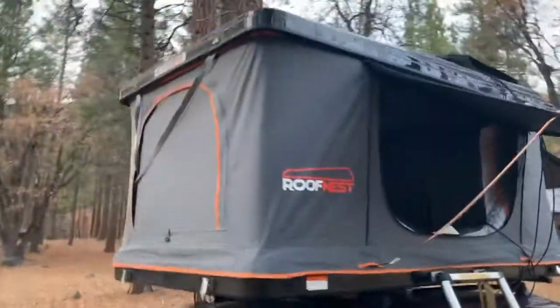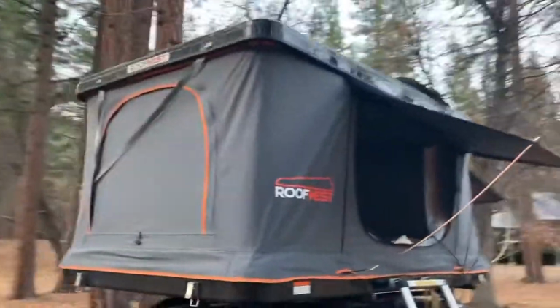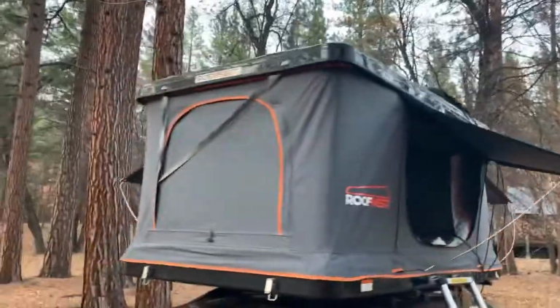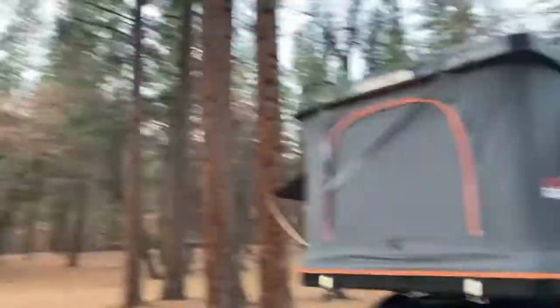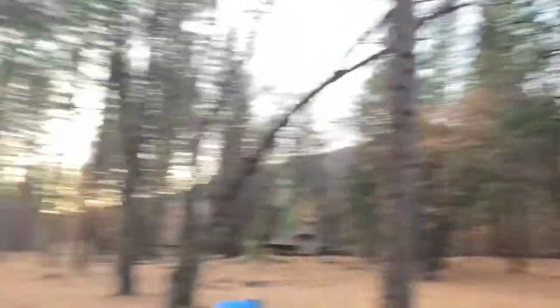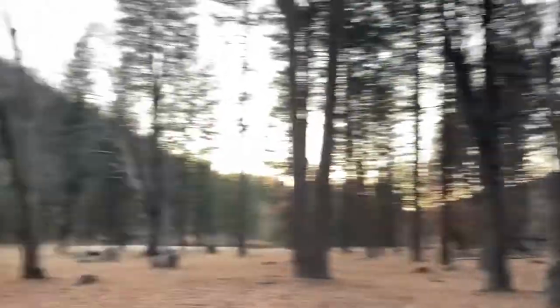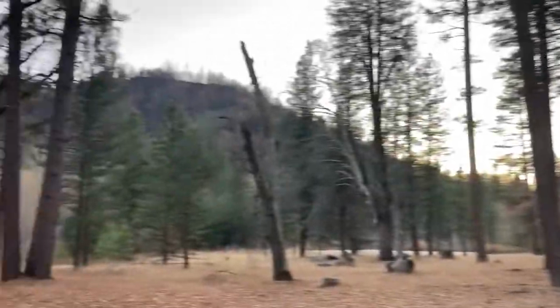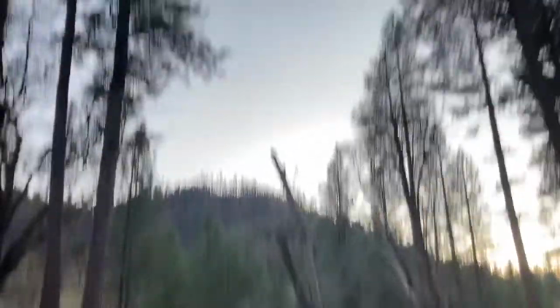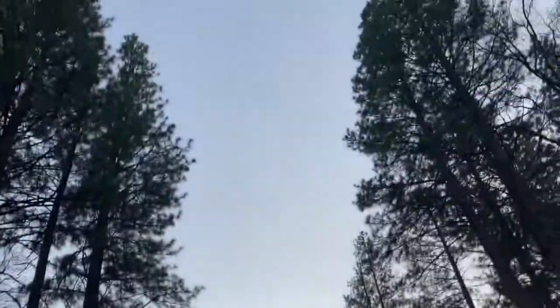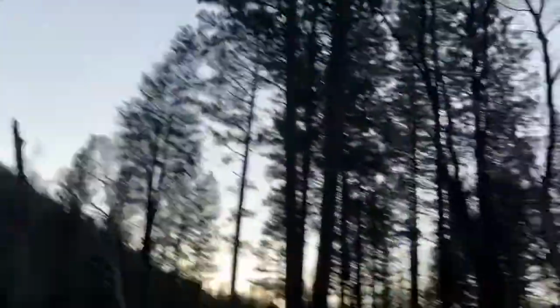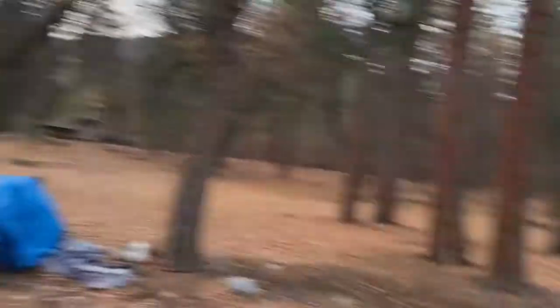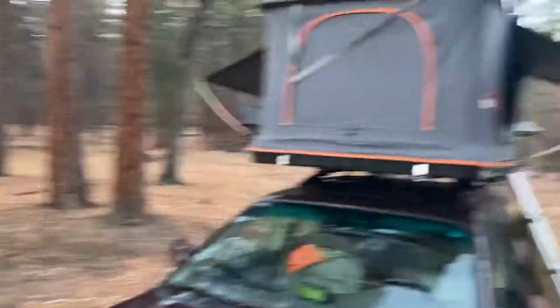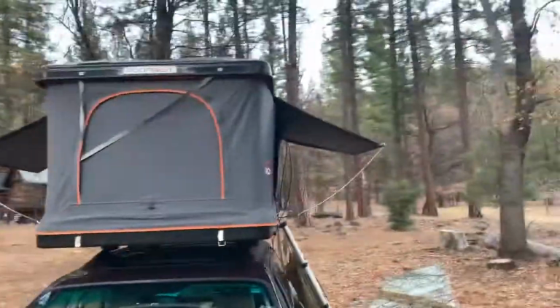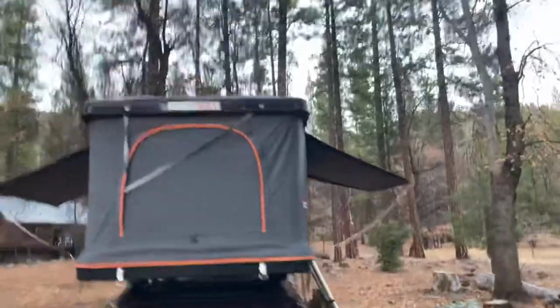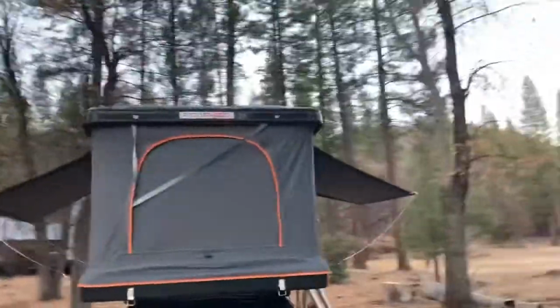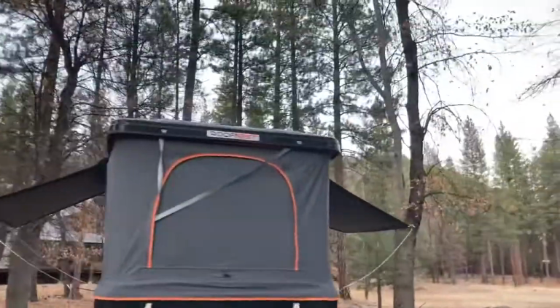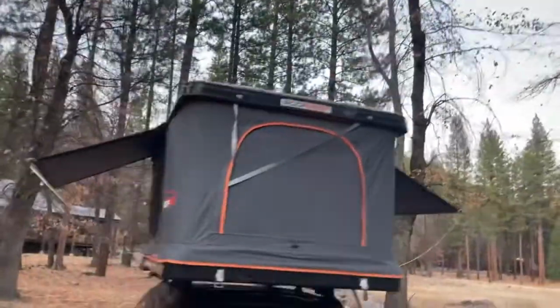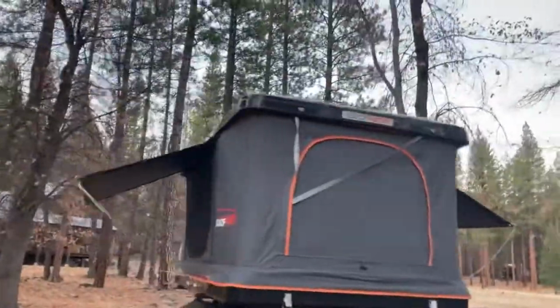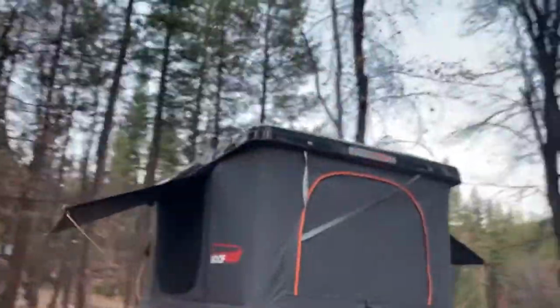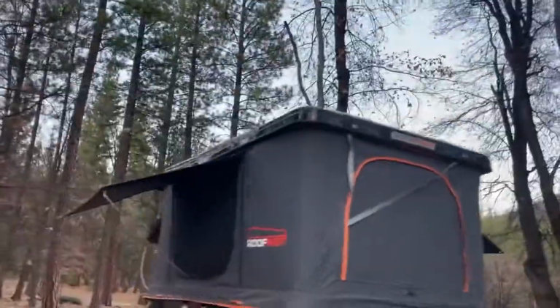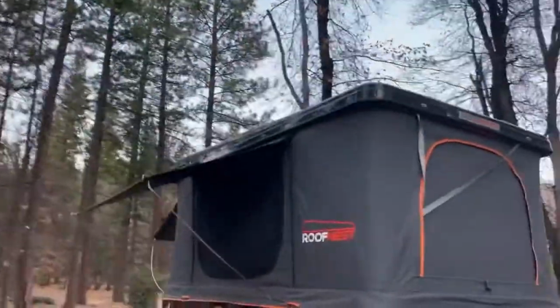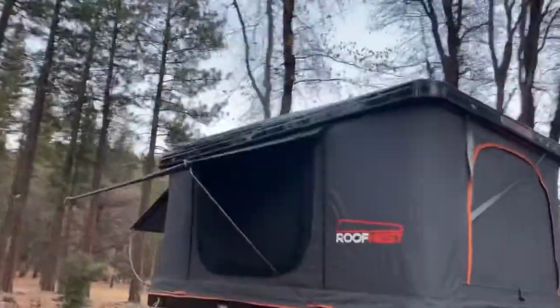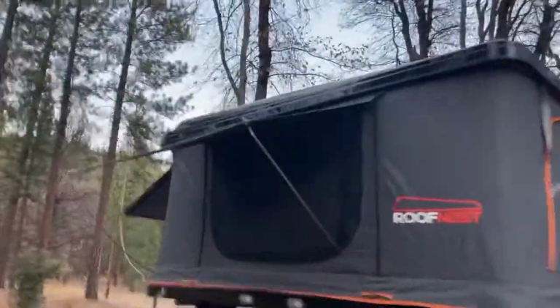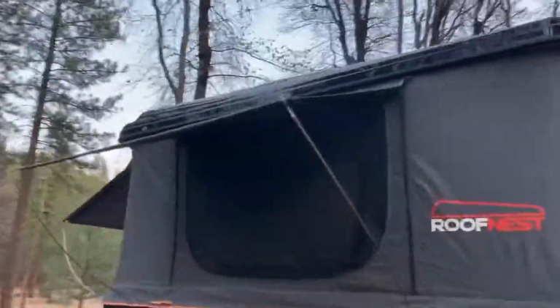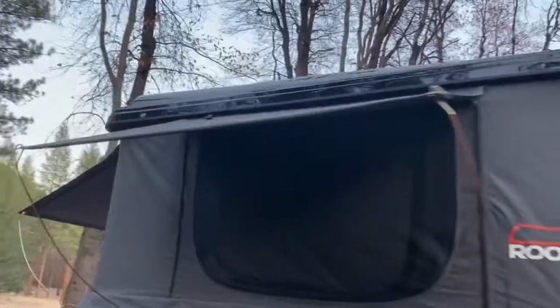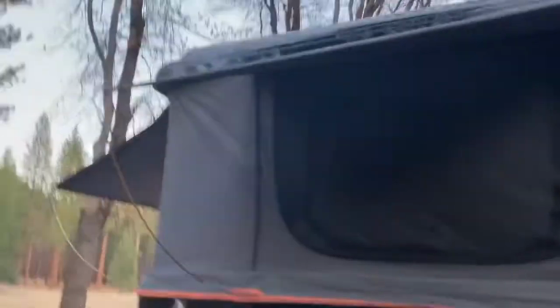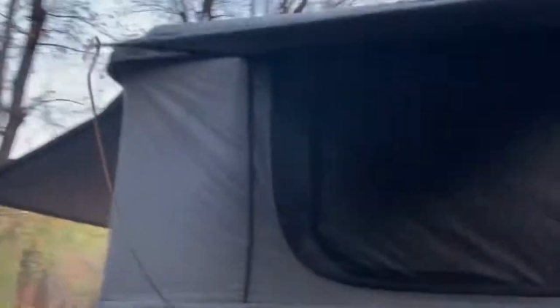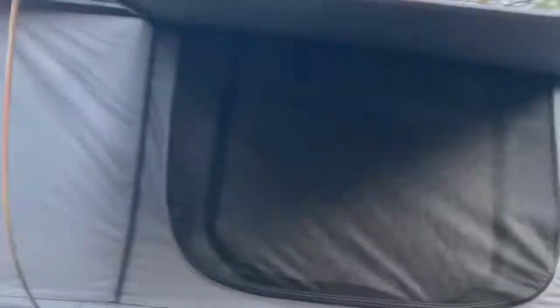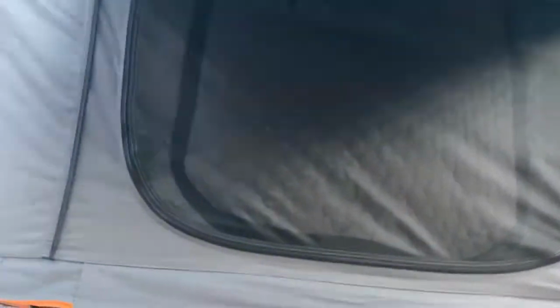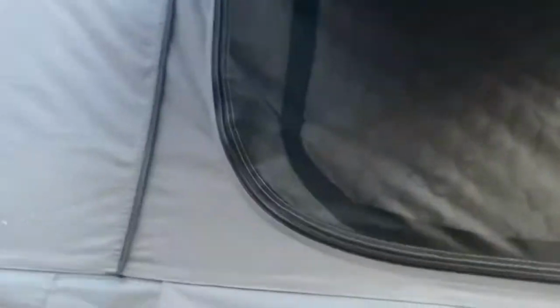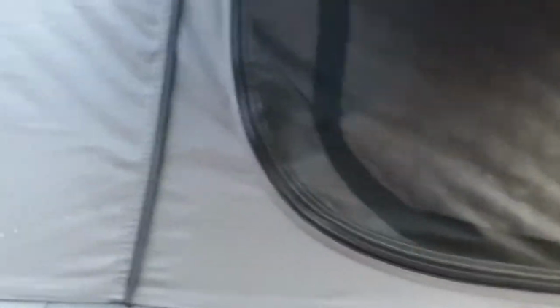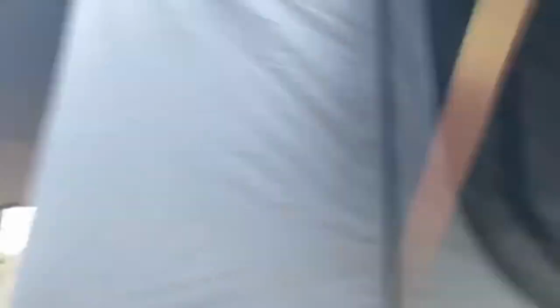For looking out at the view, and you can see the stars at night — it comes to the side. Yeah, awnings on three sides for maximum views and water protection when you get in.